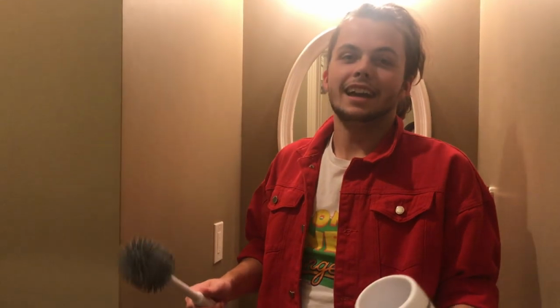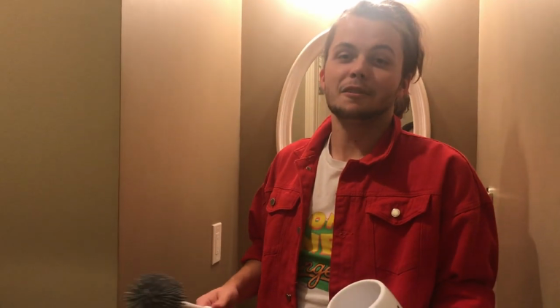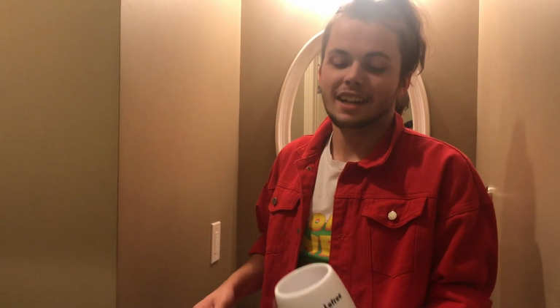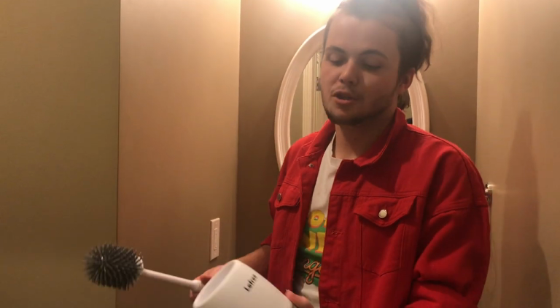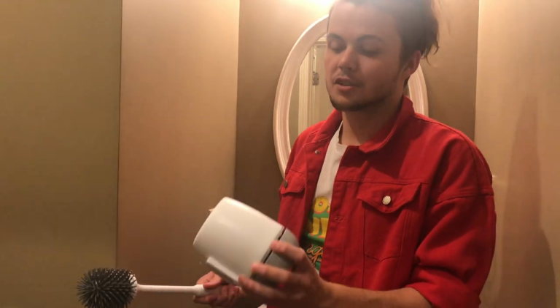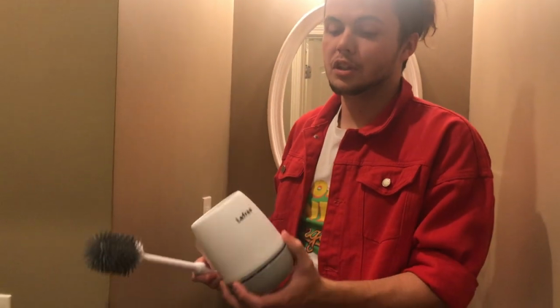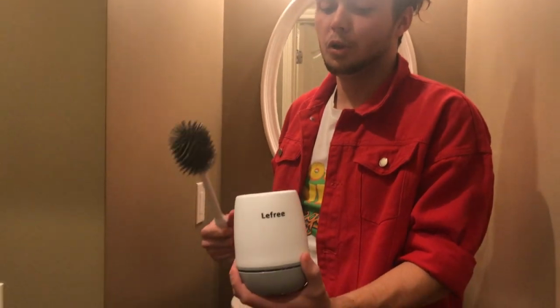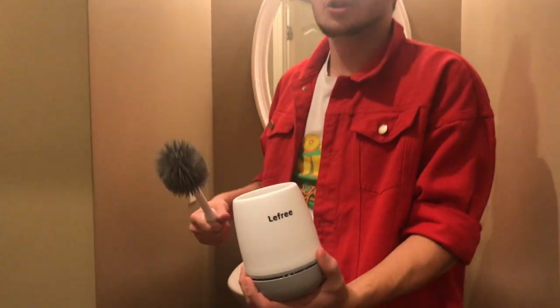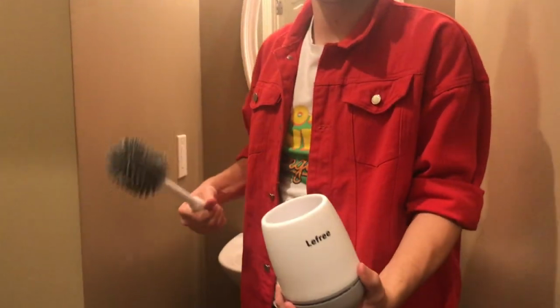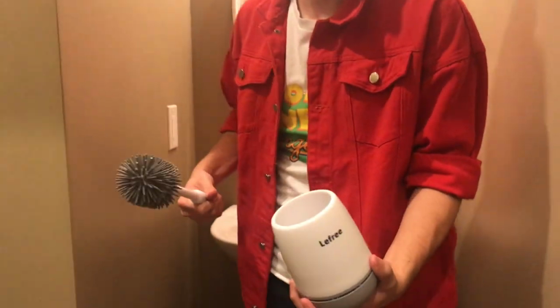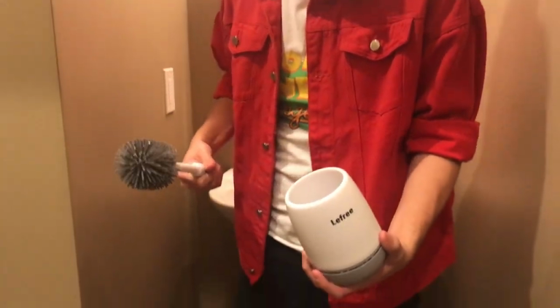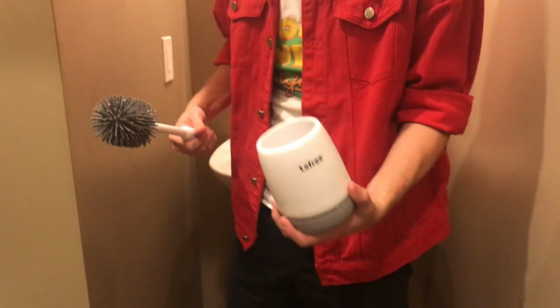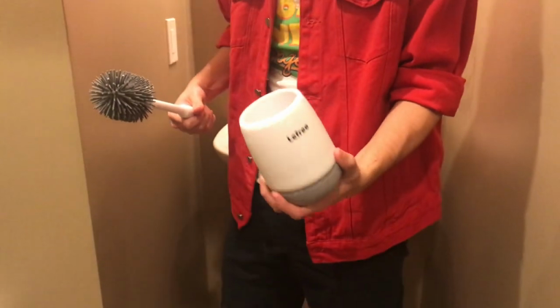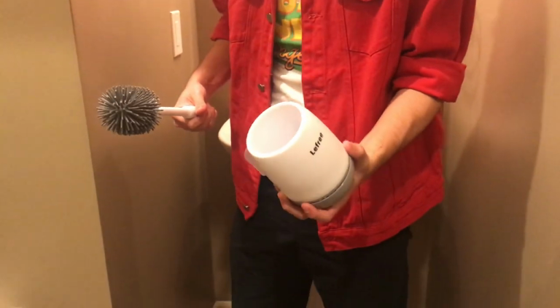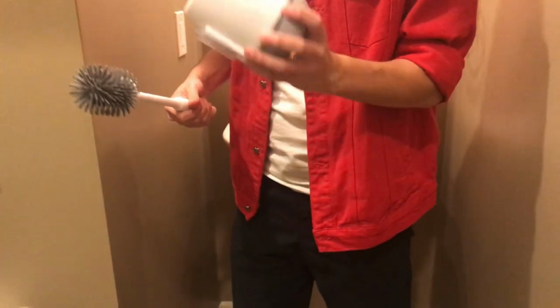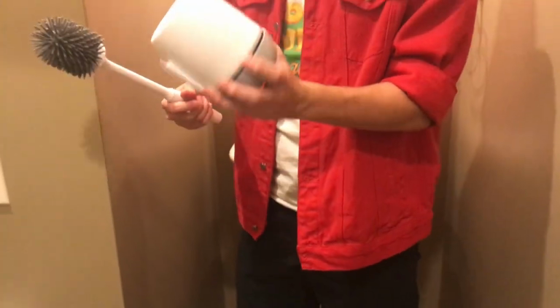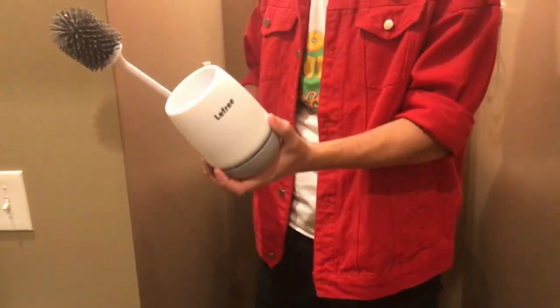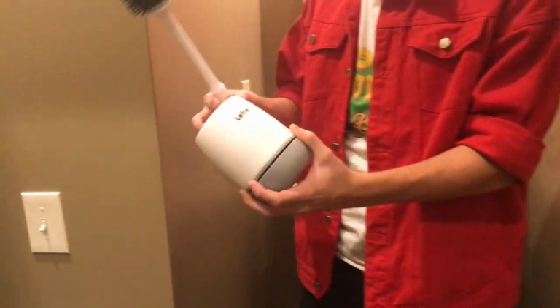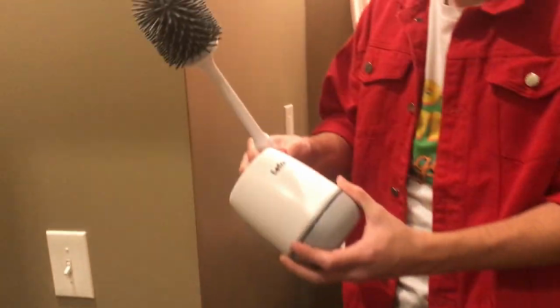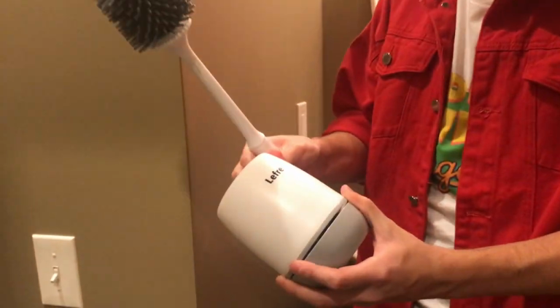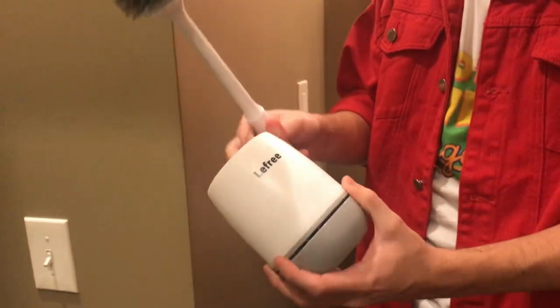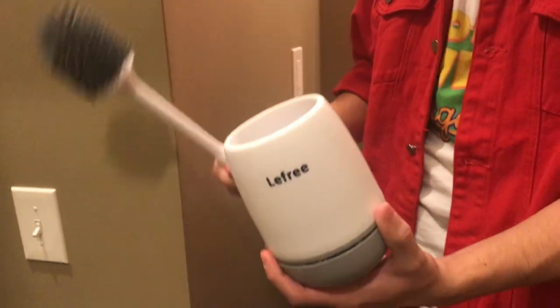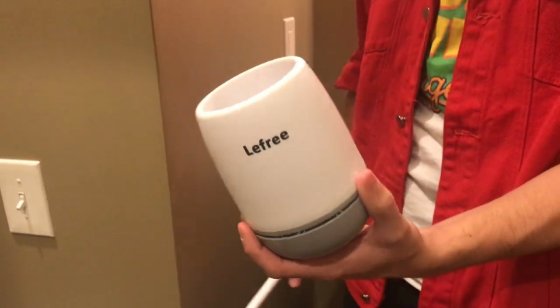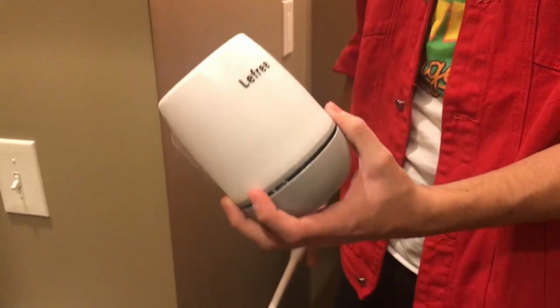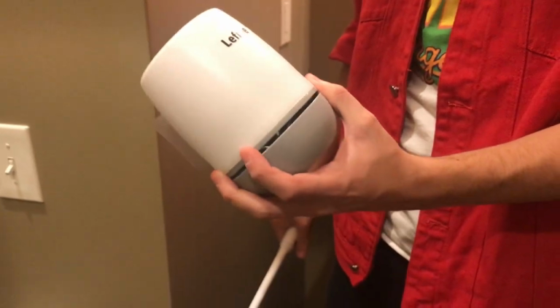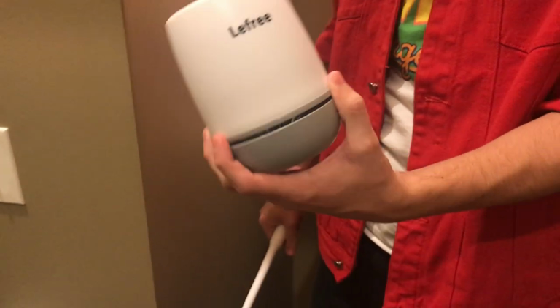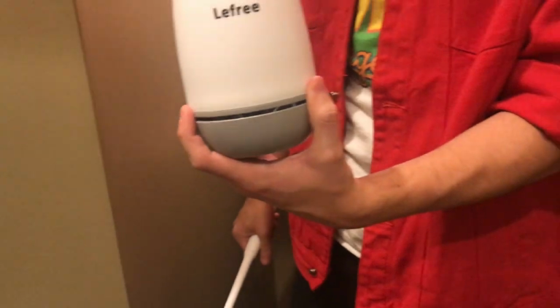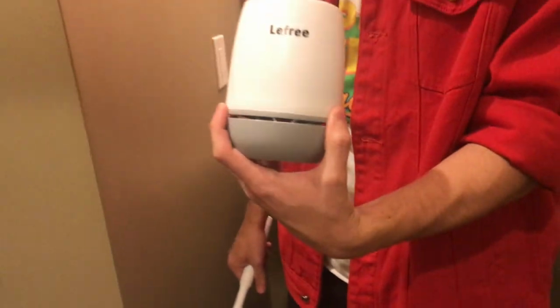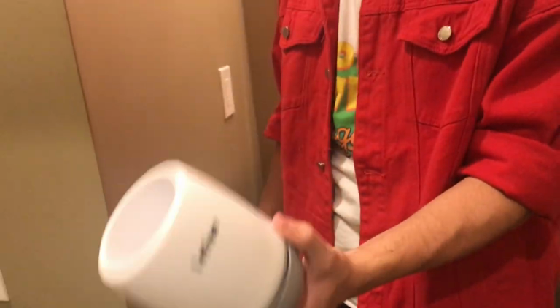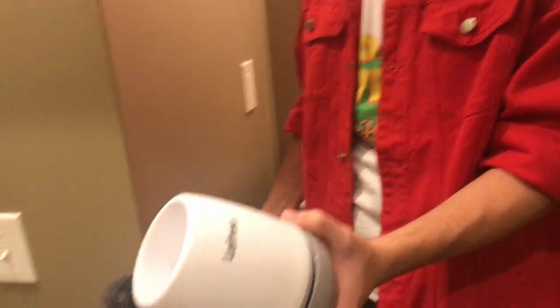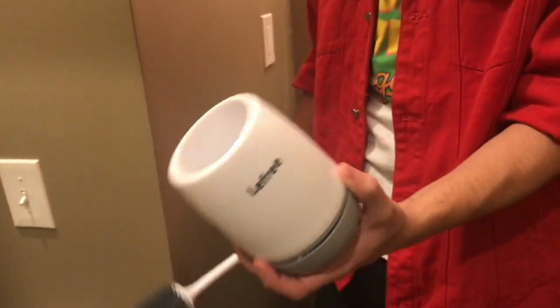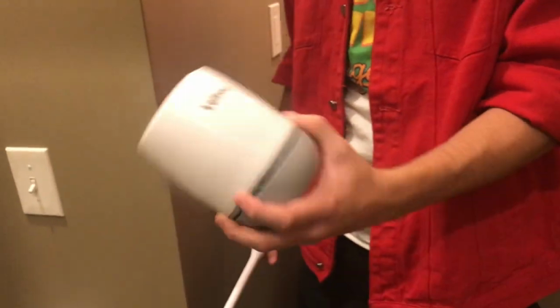Hey everyone, I'm showing you this really cool toilet brush that I got from Amazon today. It's a really neat little product that kind of literally revolutionized the way I look at toilet wands and stuff.